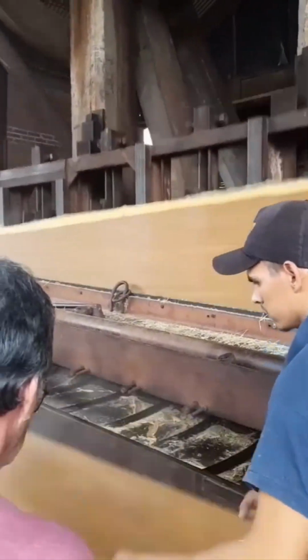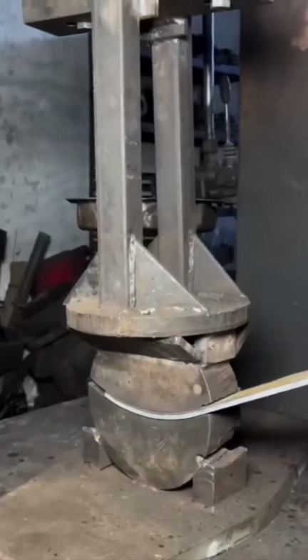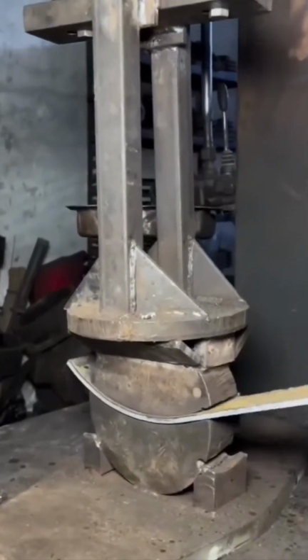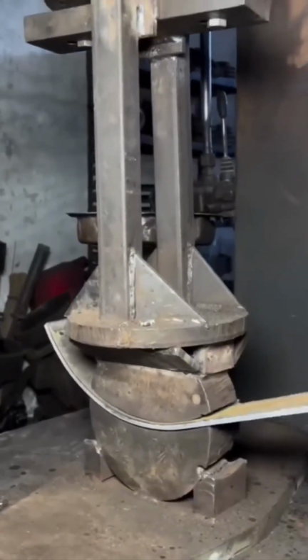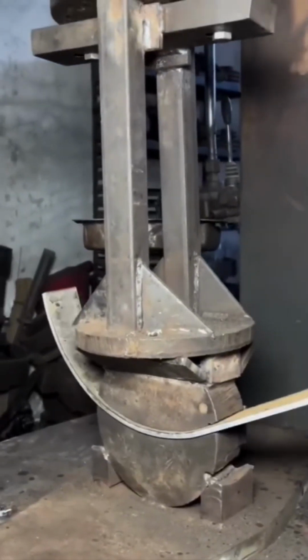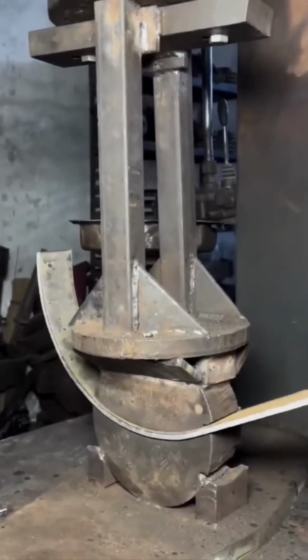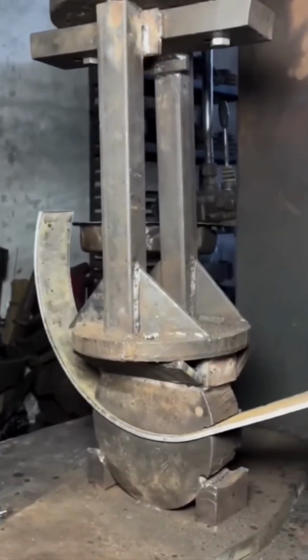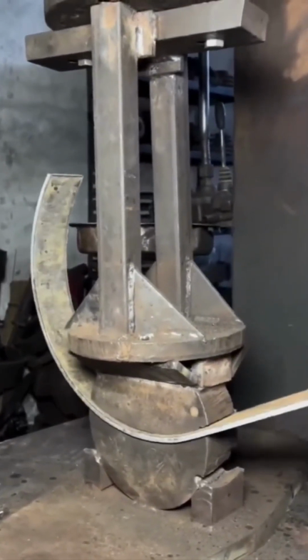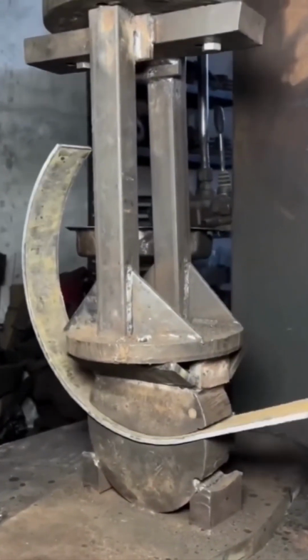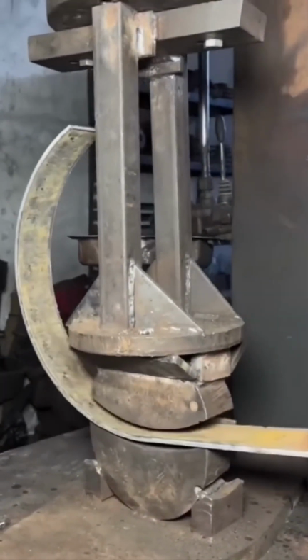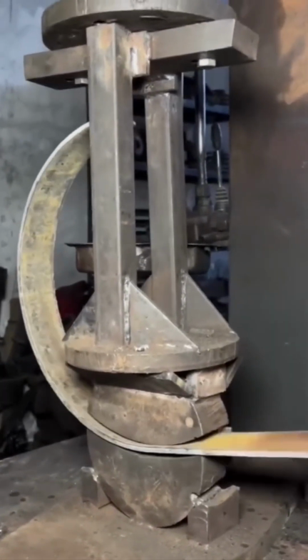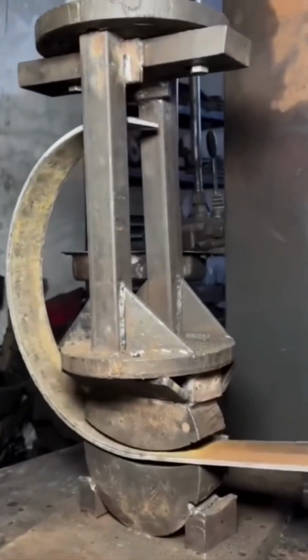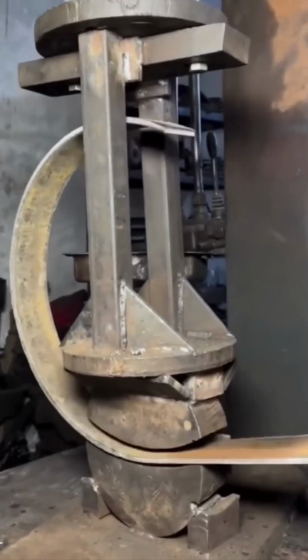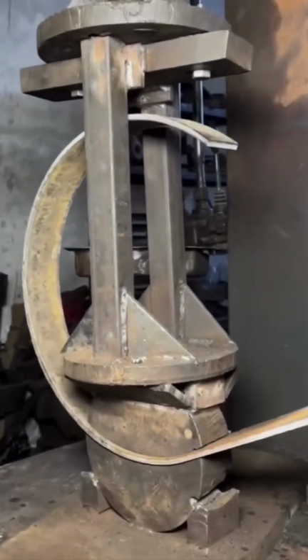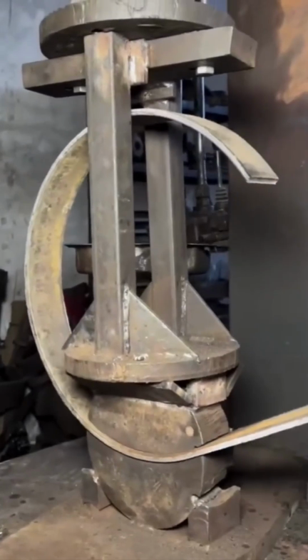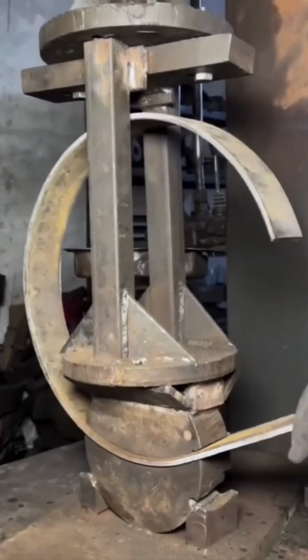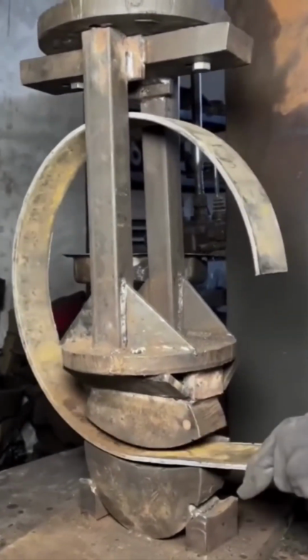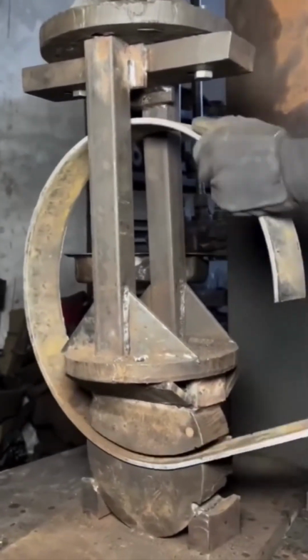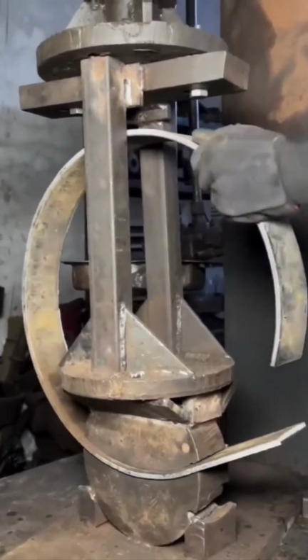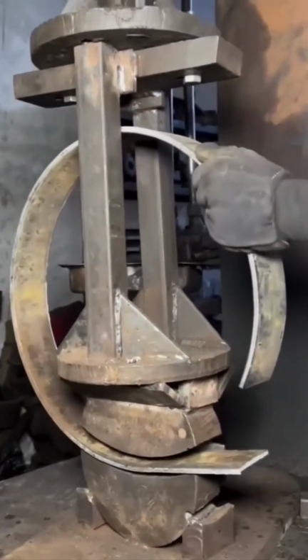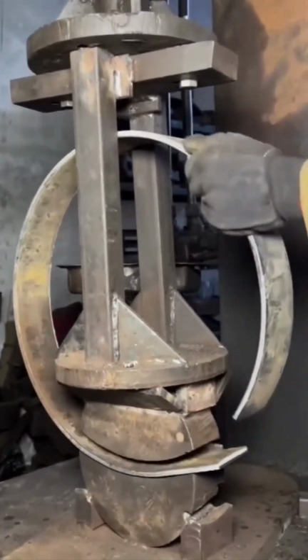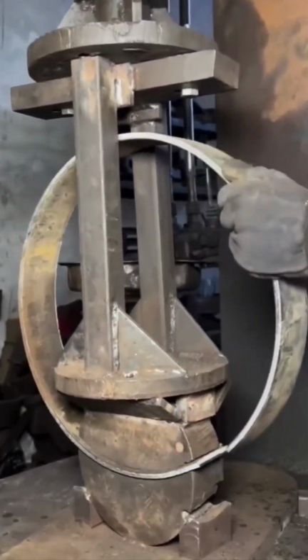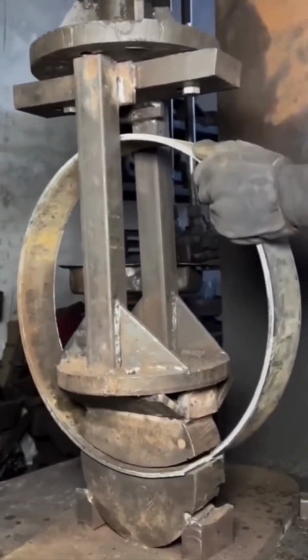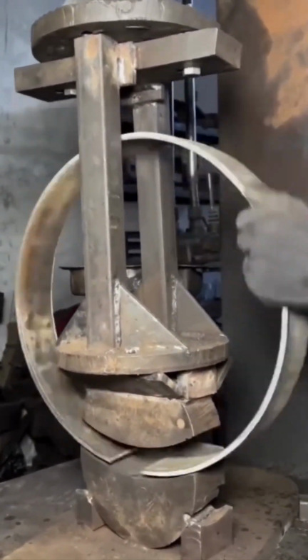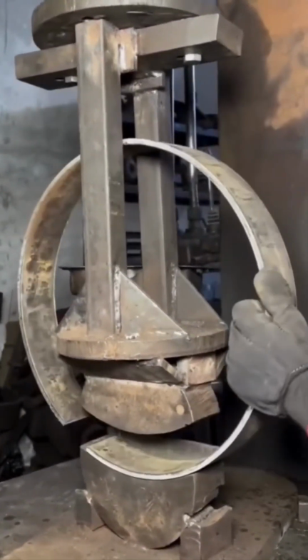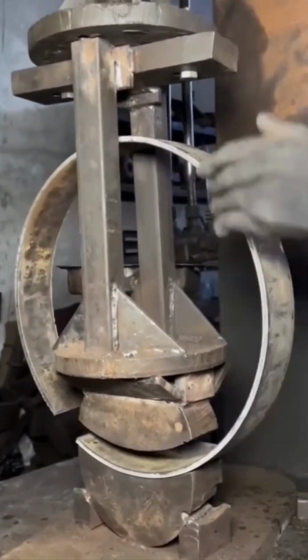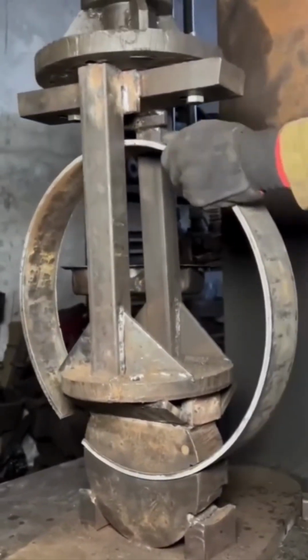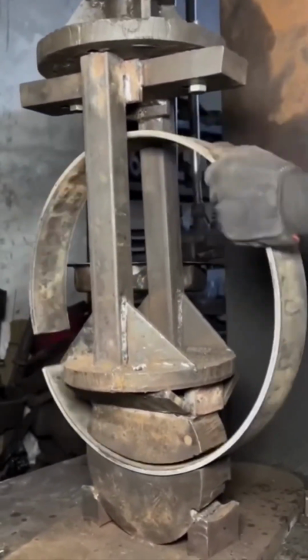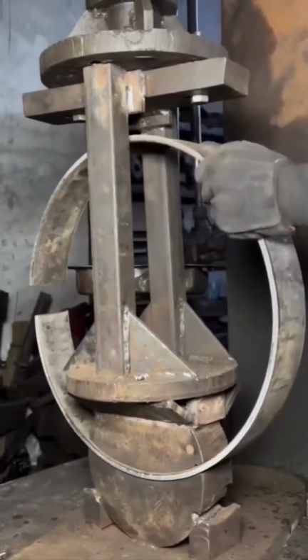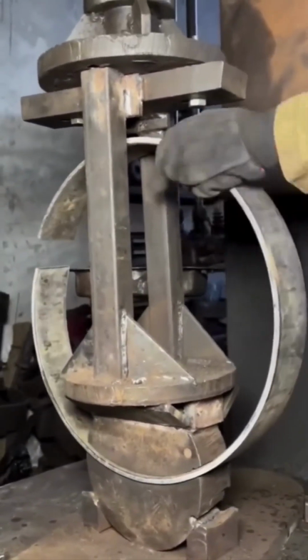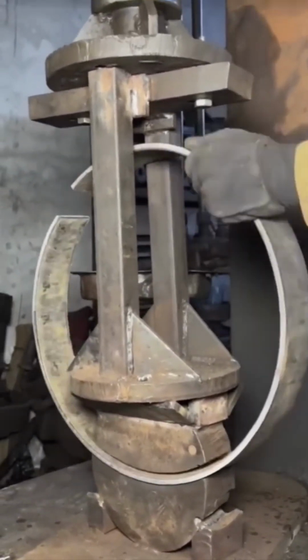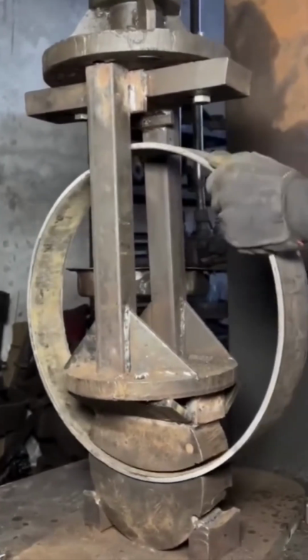Watch as this metal bending machine contorts steel into perfect shapes. It's like a blacksmith's dream, minus the sweat, soot, and swearing.